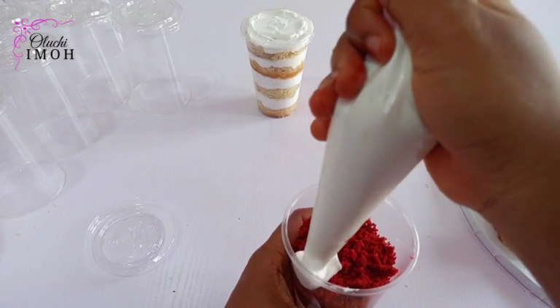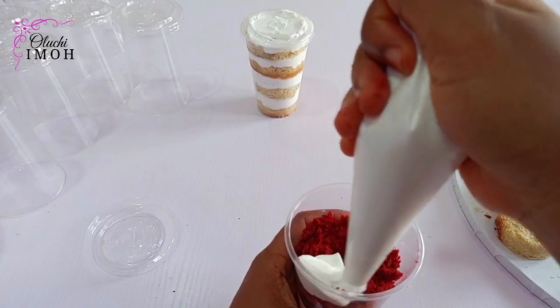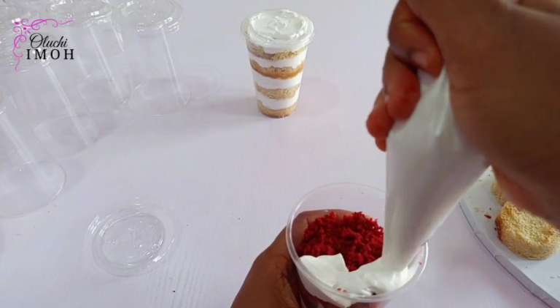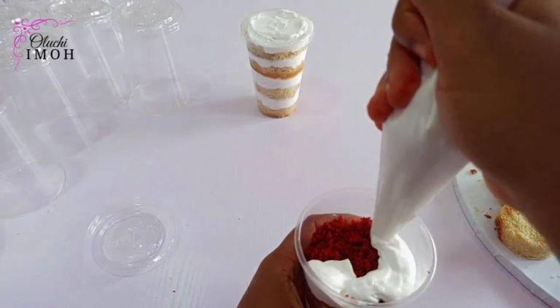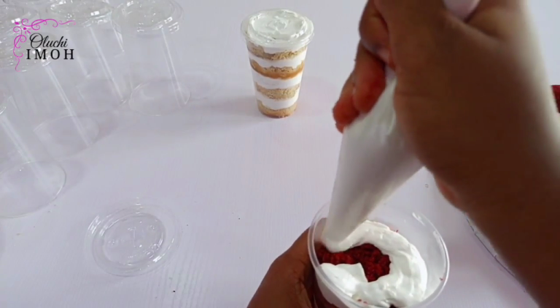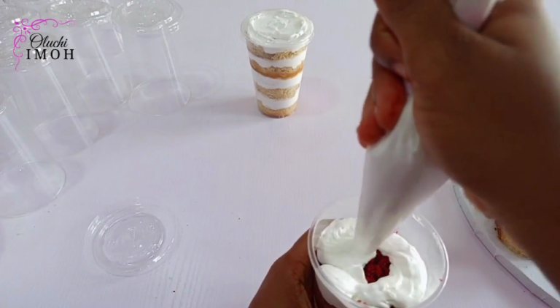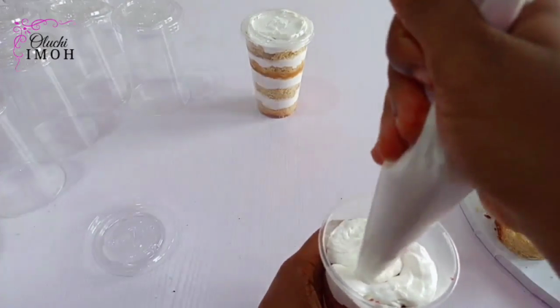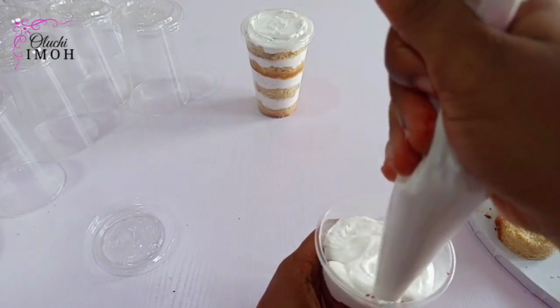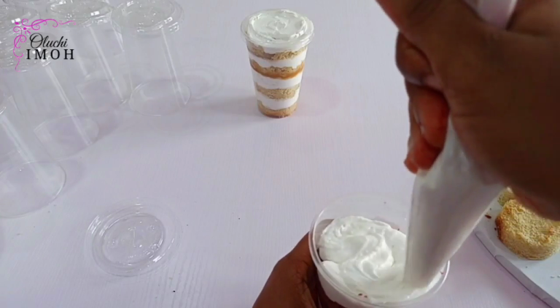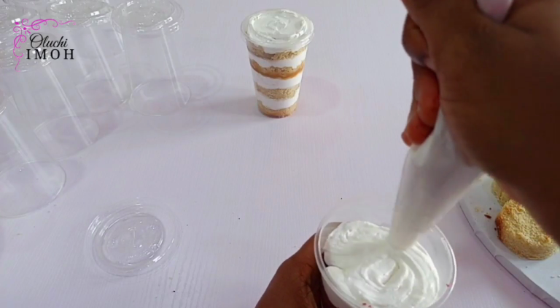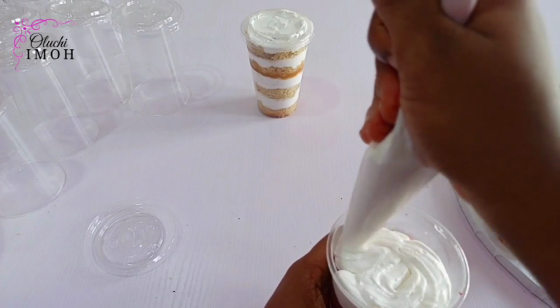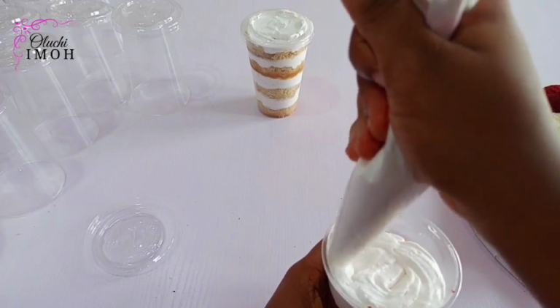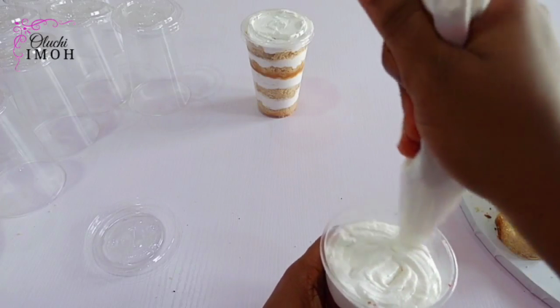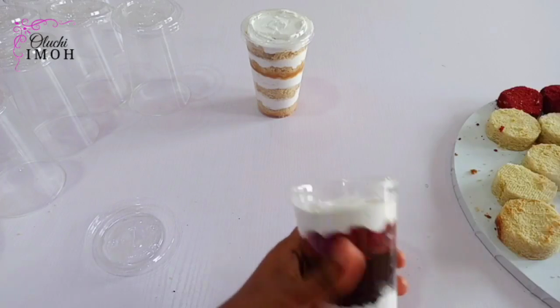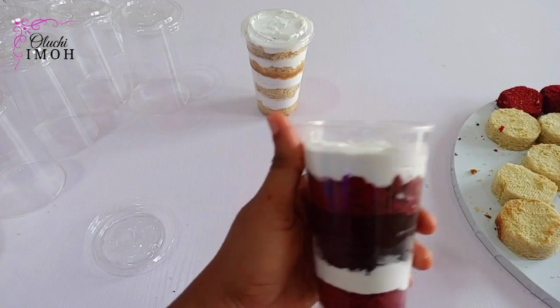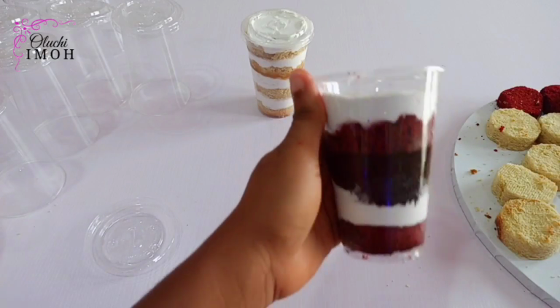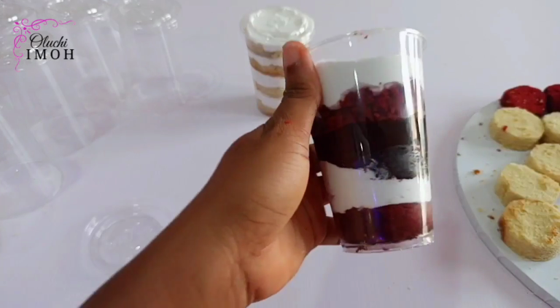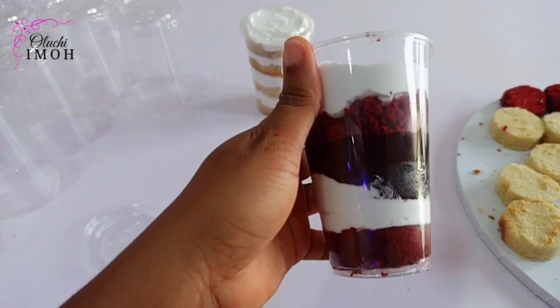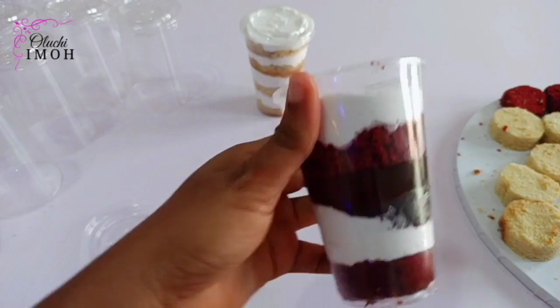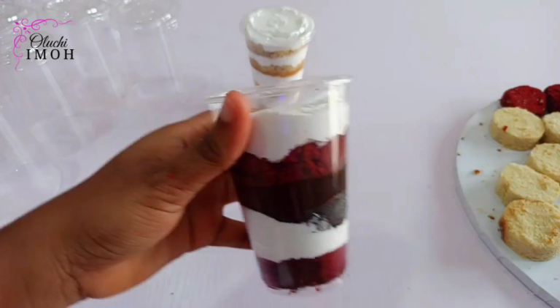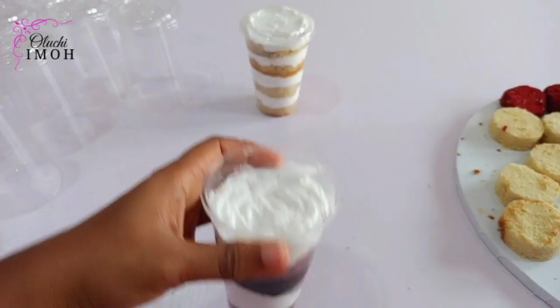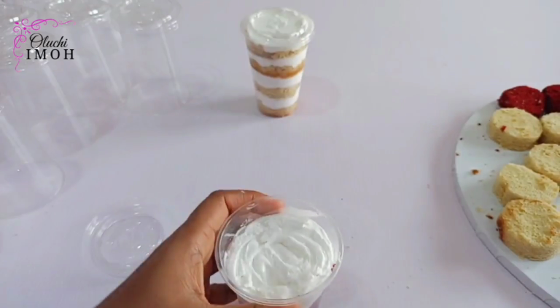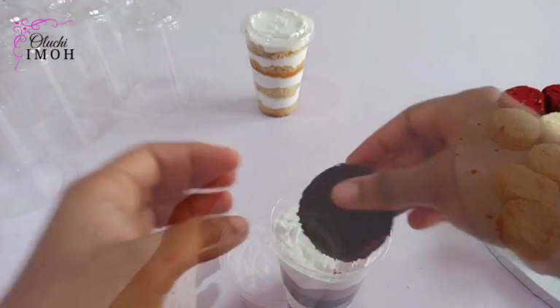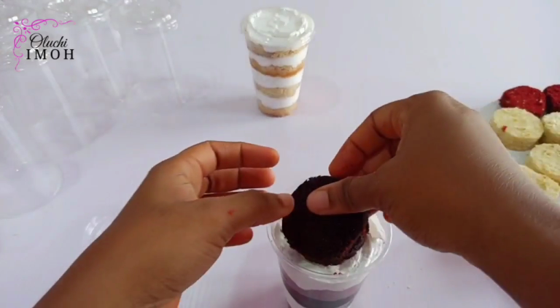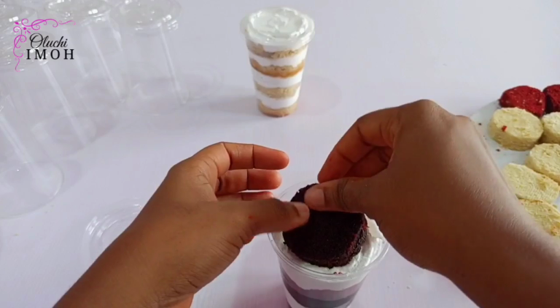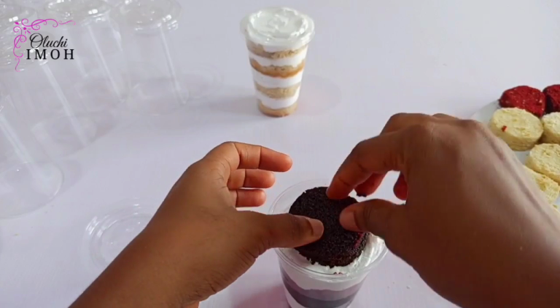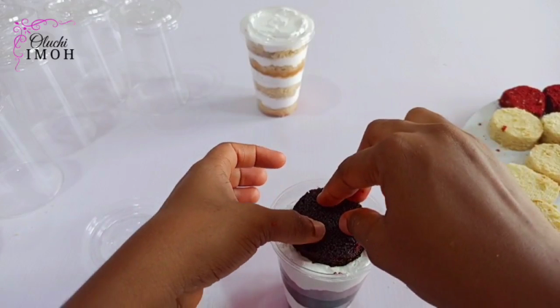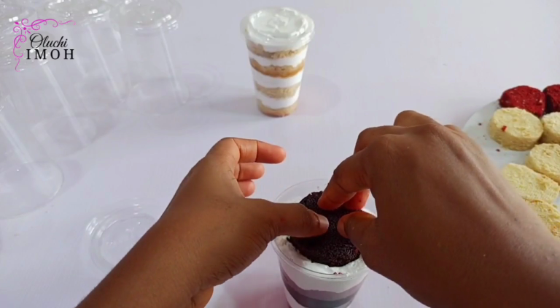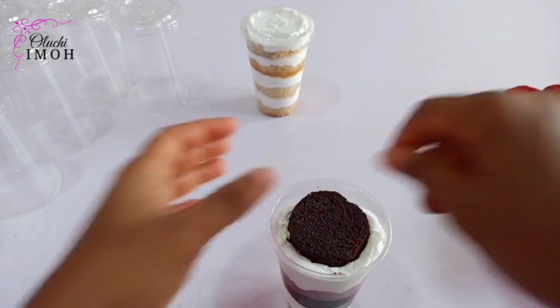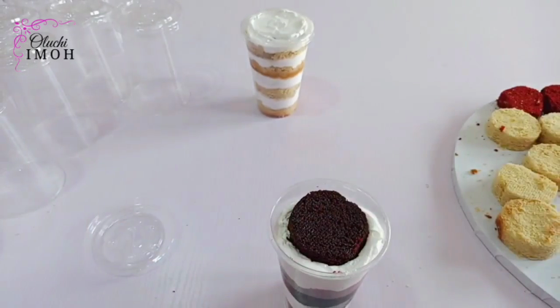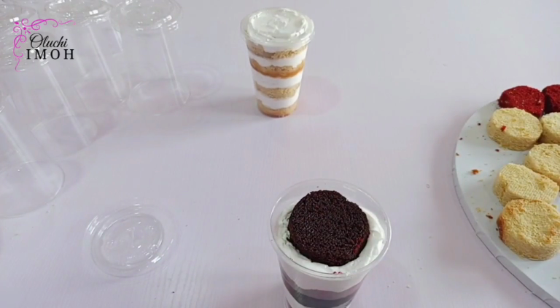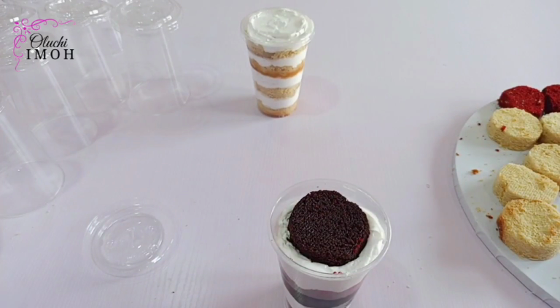There's no hard and fast rule when it comes to cake parfait. Just do as much as you can. Be creative with the process and ensure that it looks really nice and presentable.